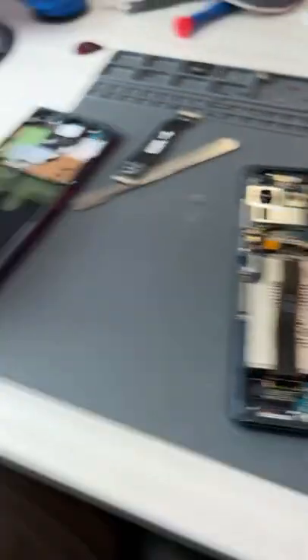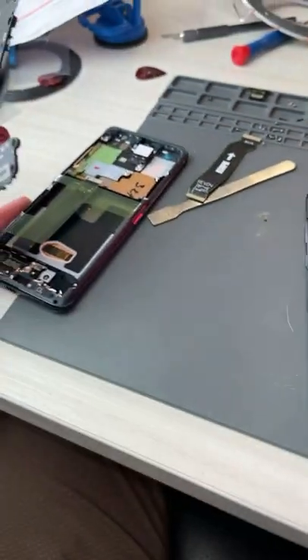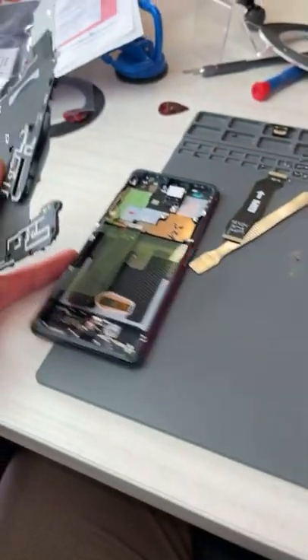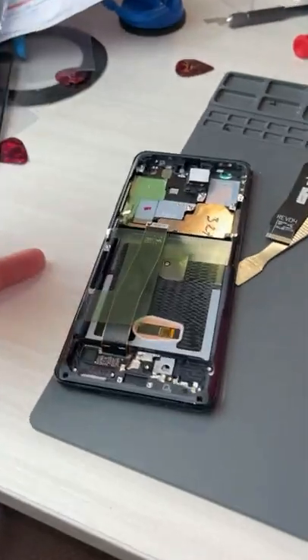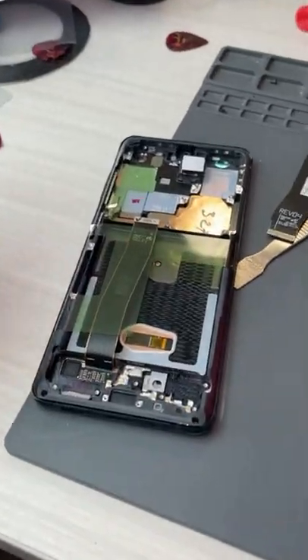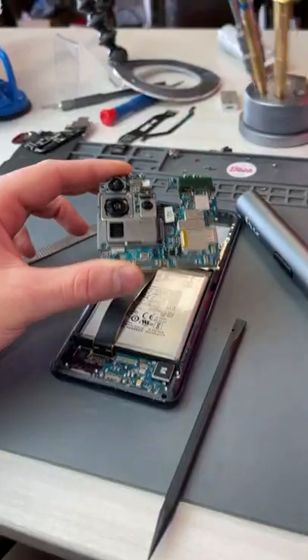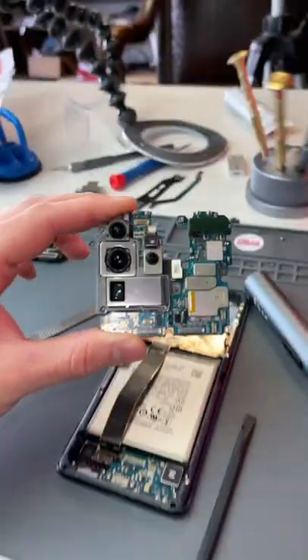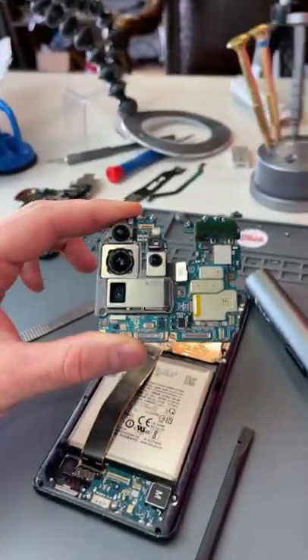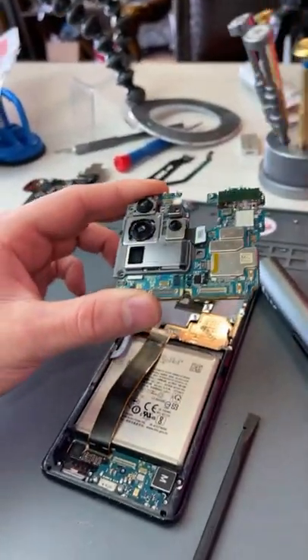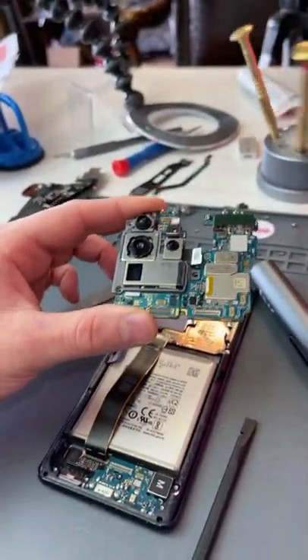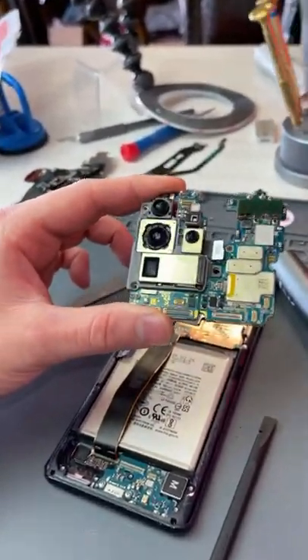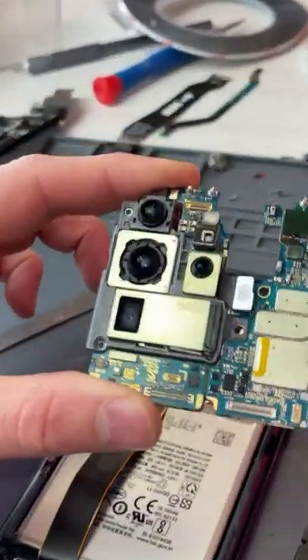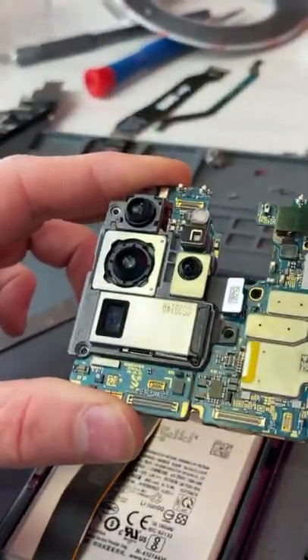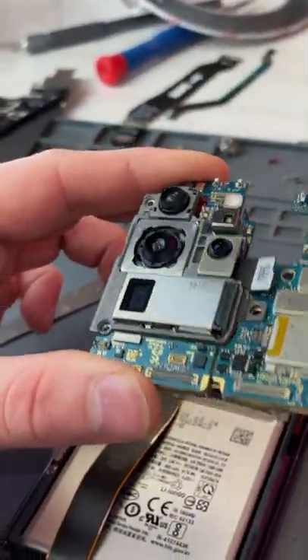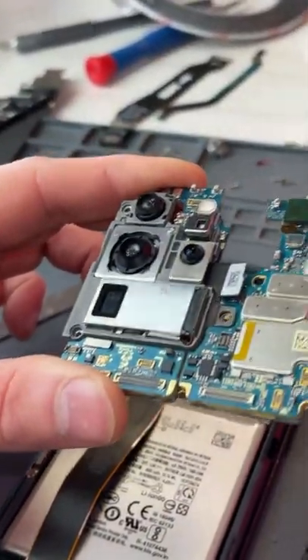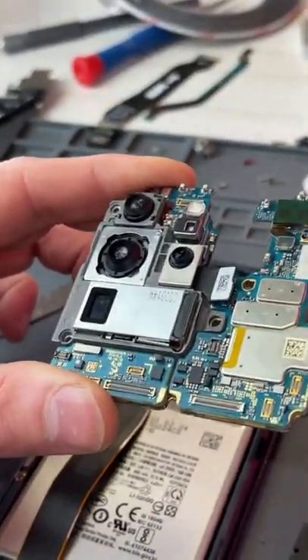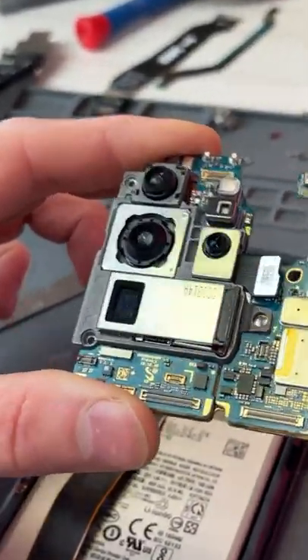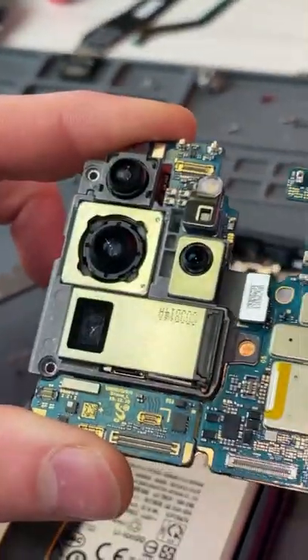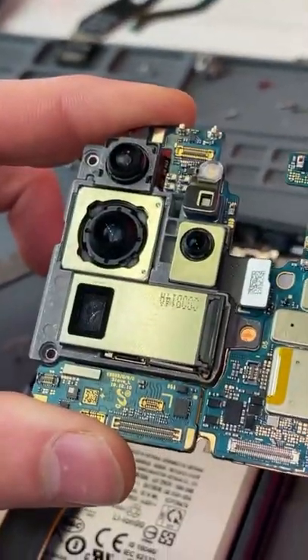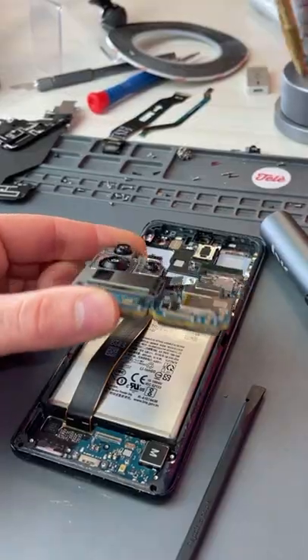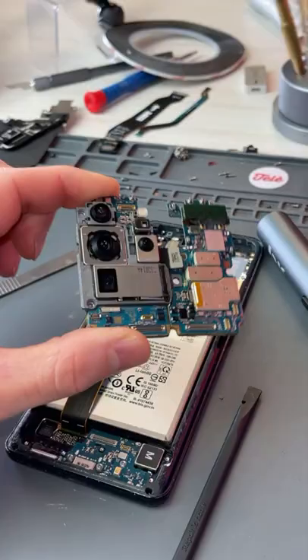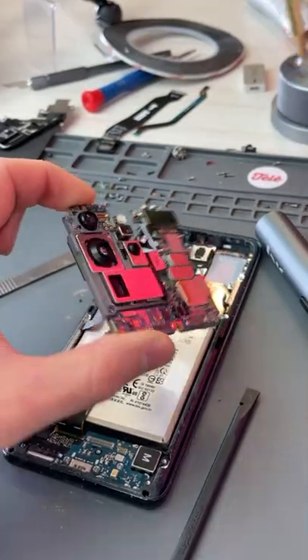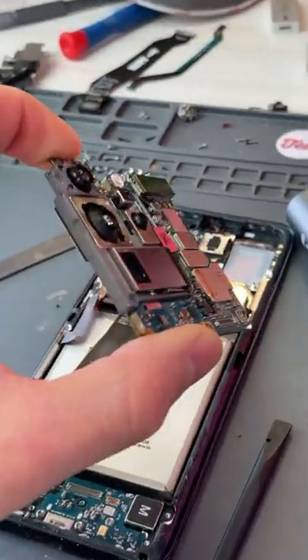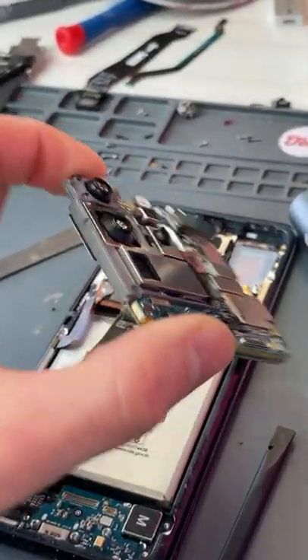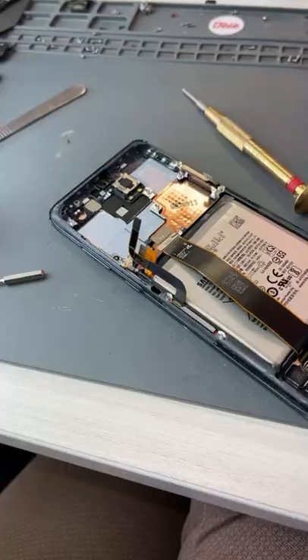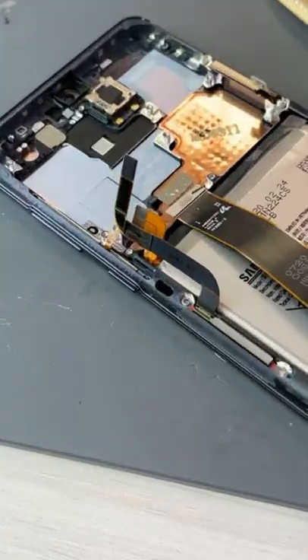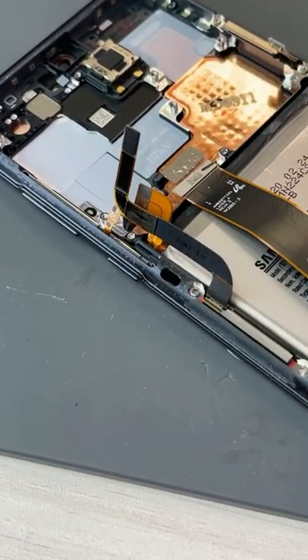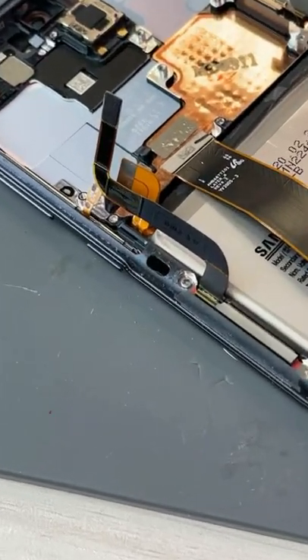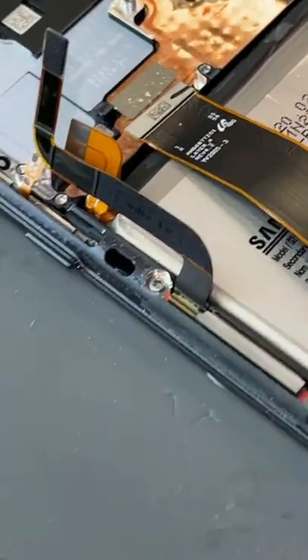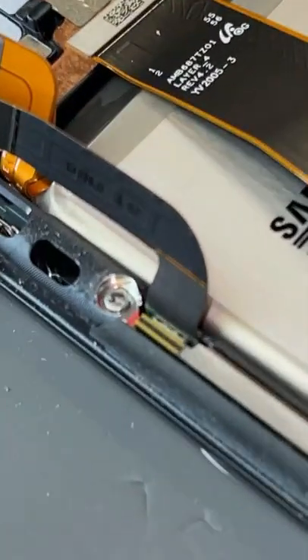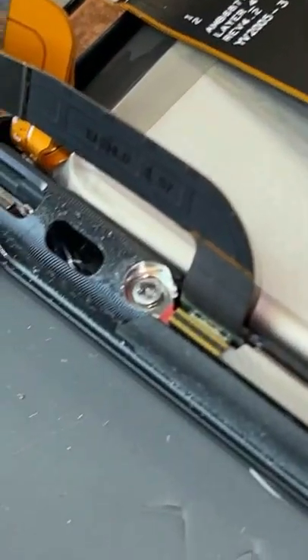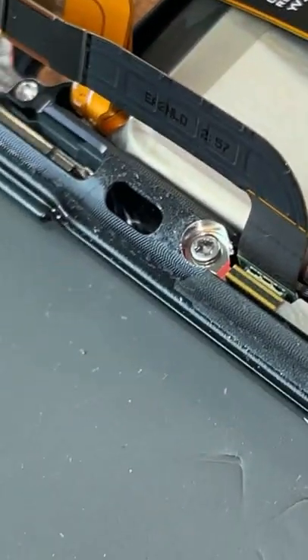We'll continue removing all the components so we can transfer them to this frame. I've got the top board right here, and man, this camera module is massive — these are going to be fun to work on. Ran into a slight issue: this screw is rounding off and it's not wanting to come out.